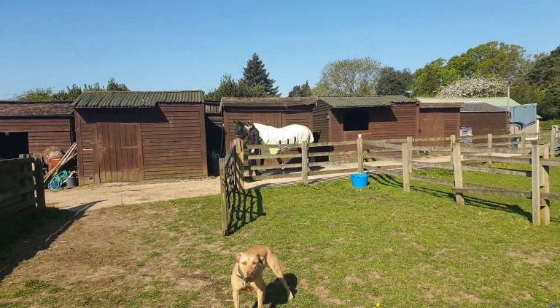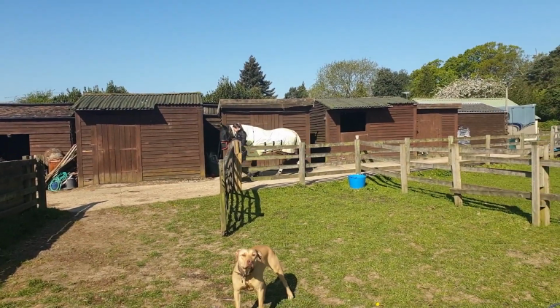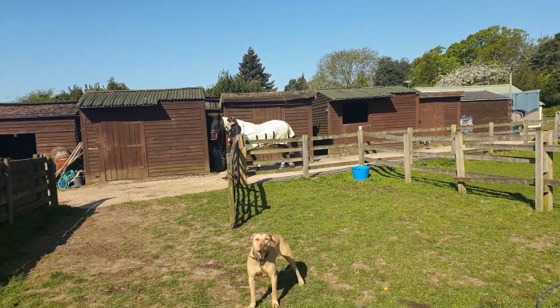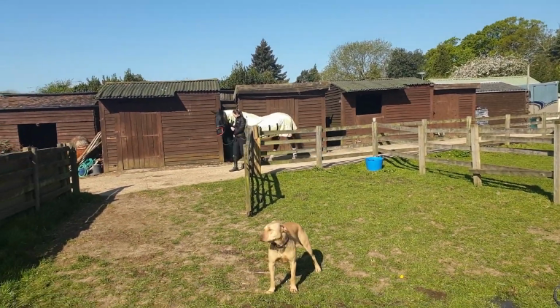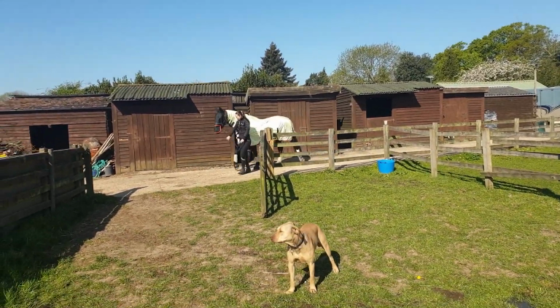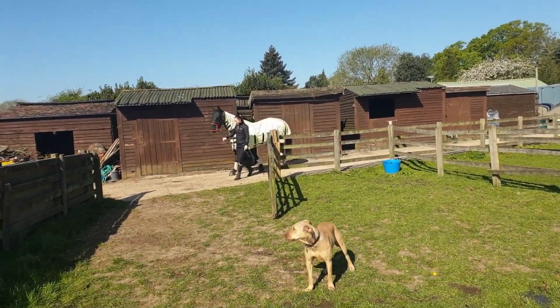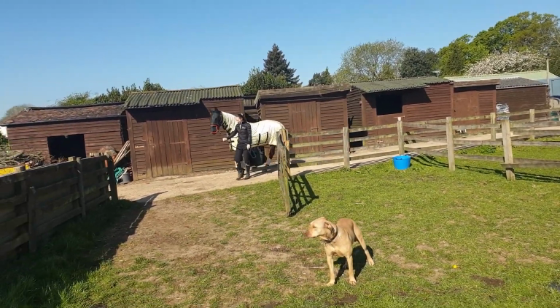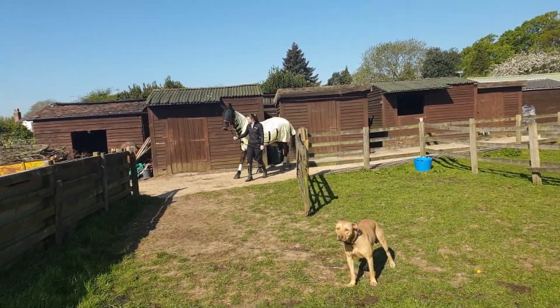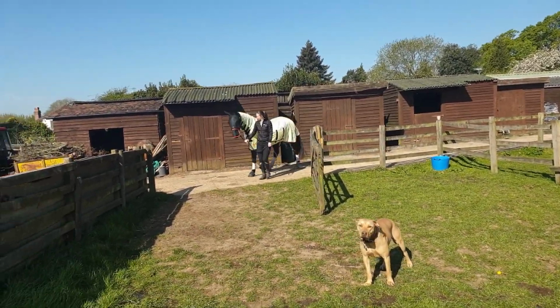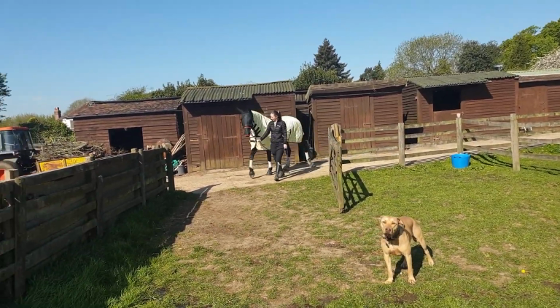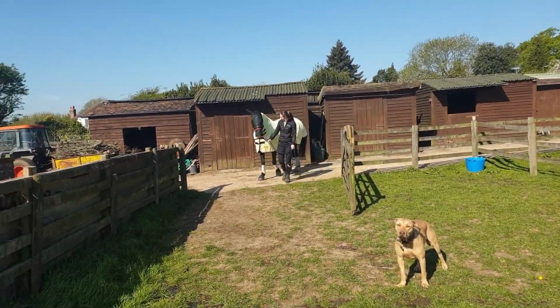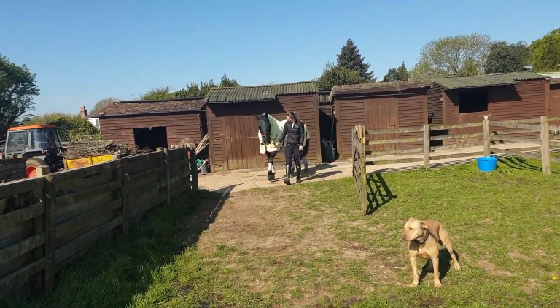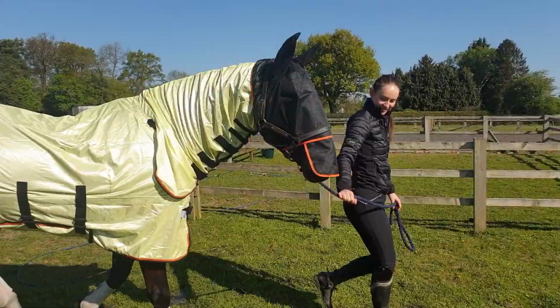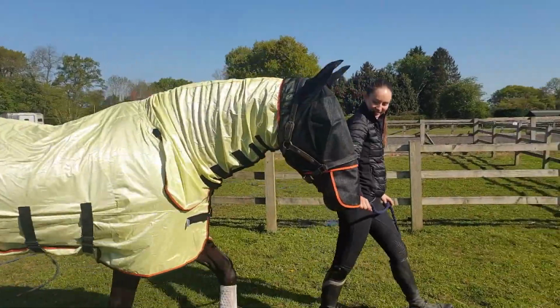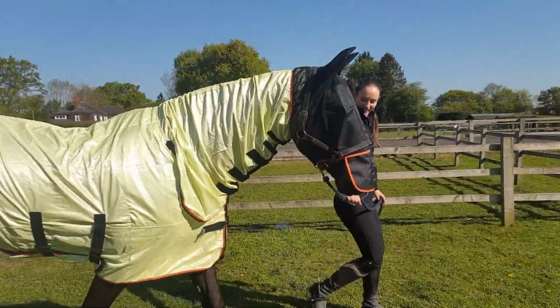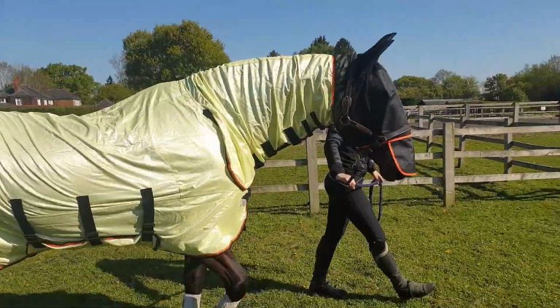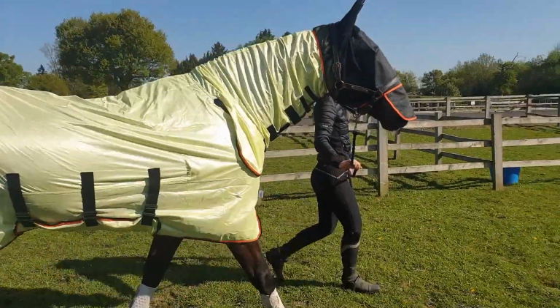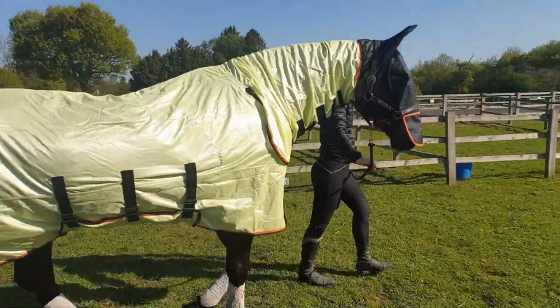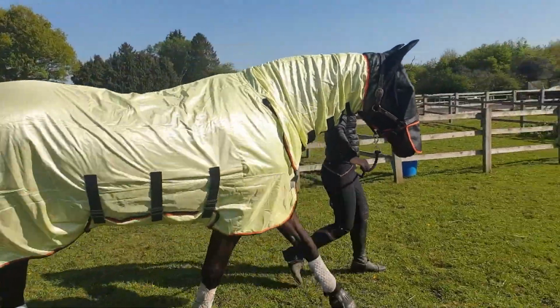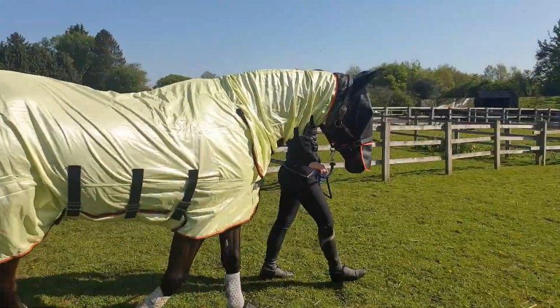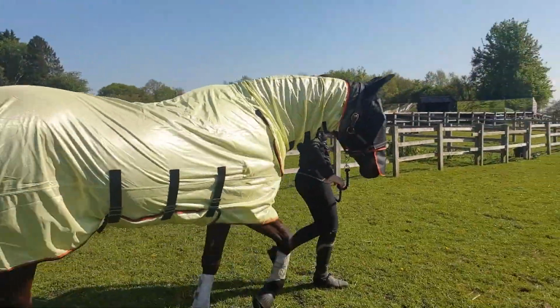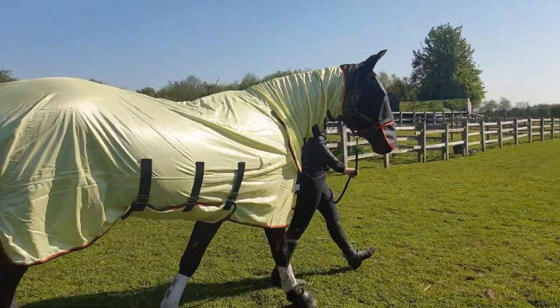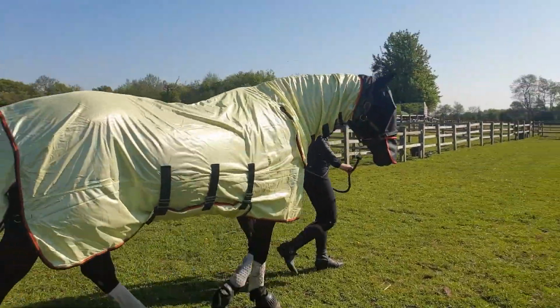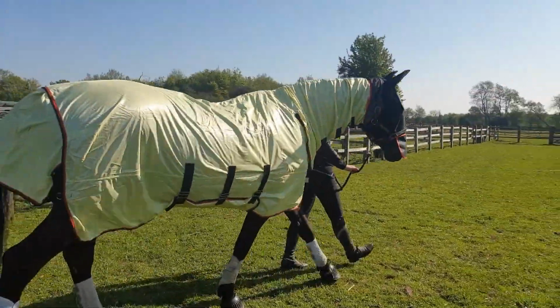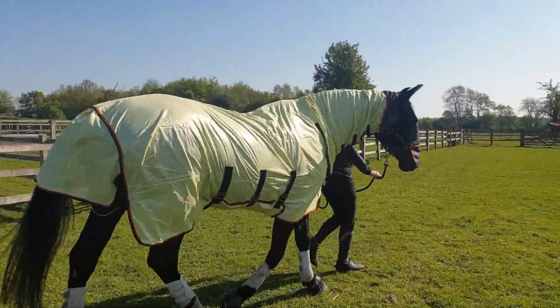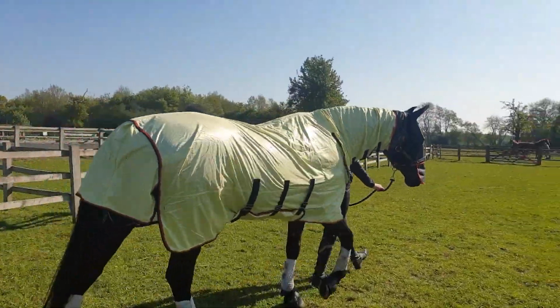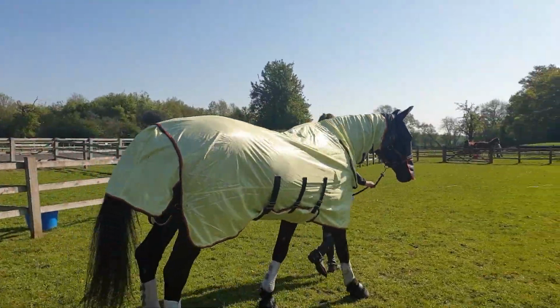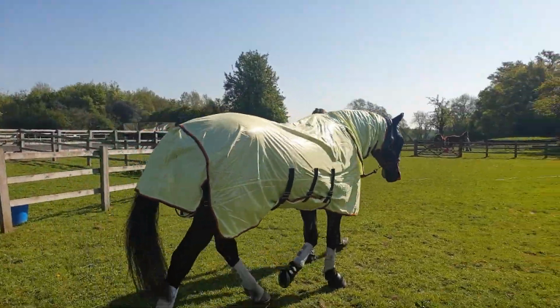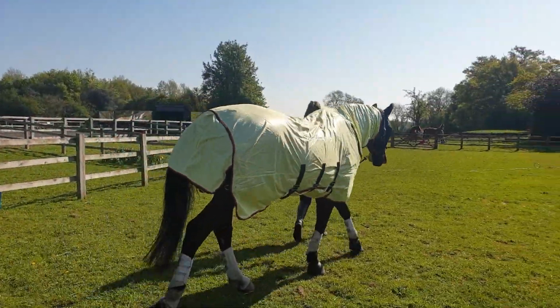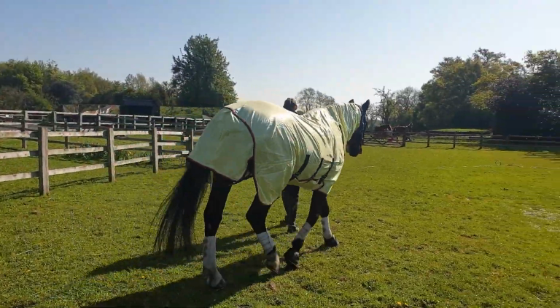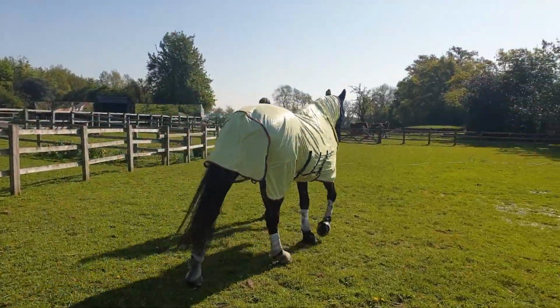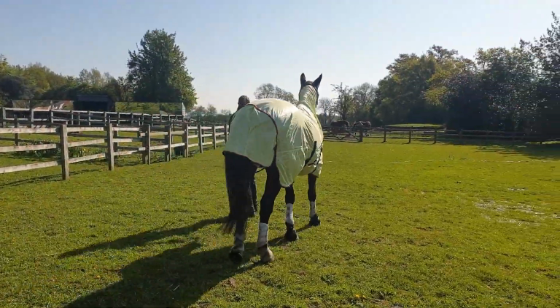We absolutely love the Equilibrium fly rug. It gives our horses maximum protection when they're out in the field, and it's made of a super lightweight mesh which helps keep them cool.